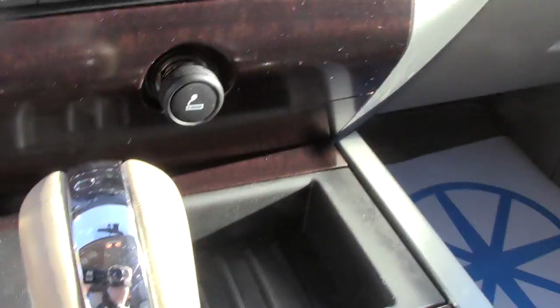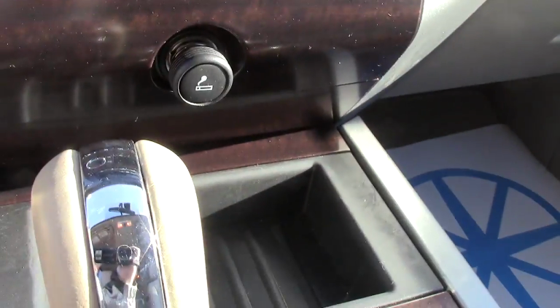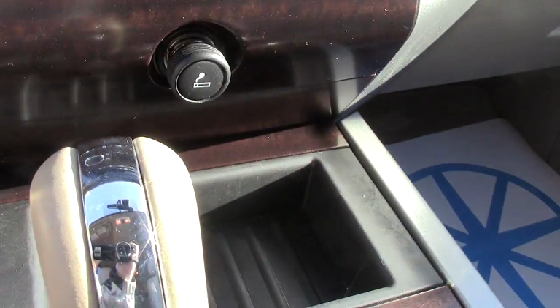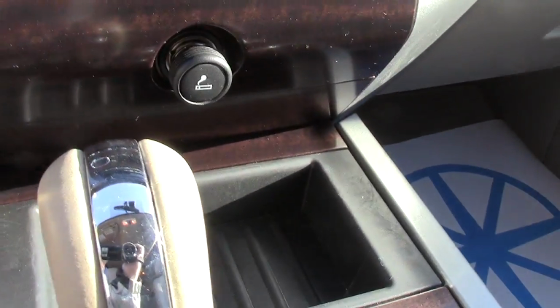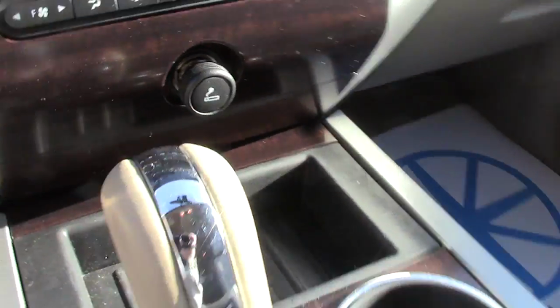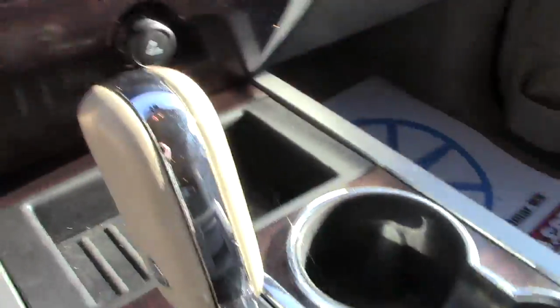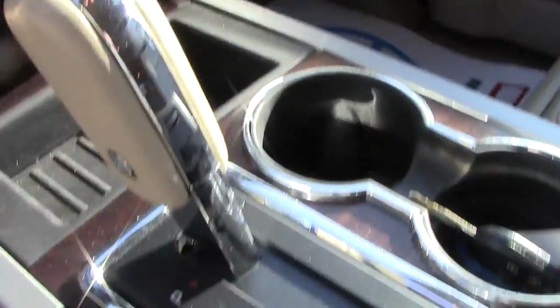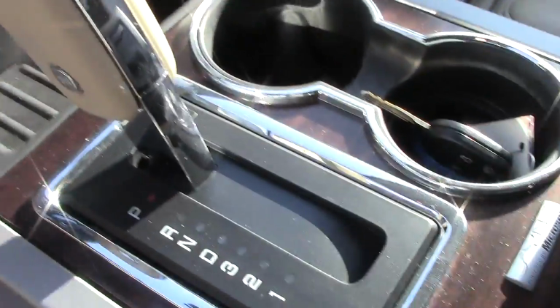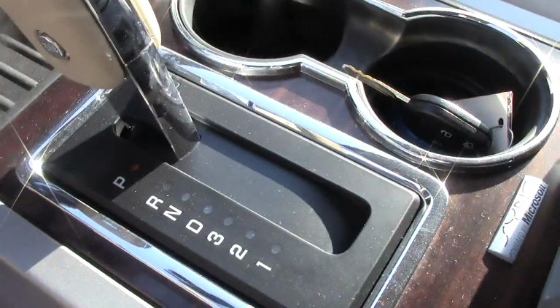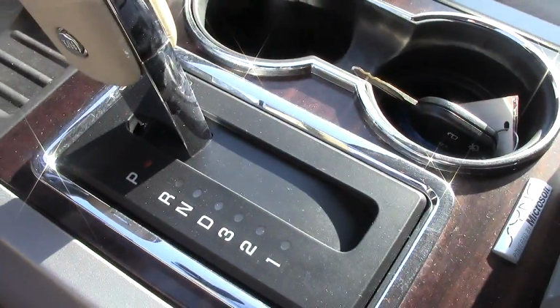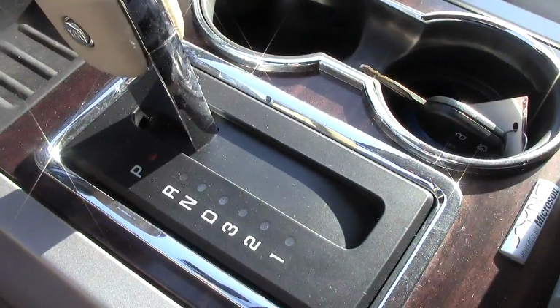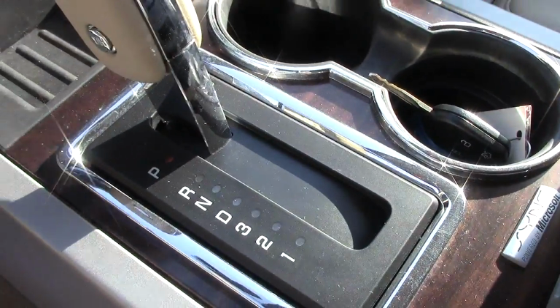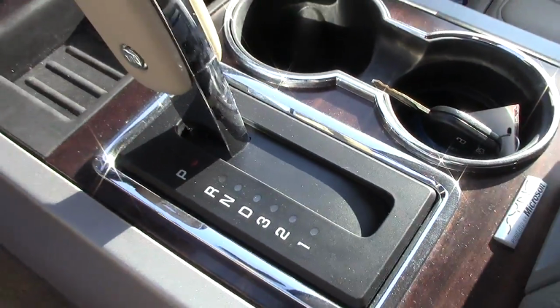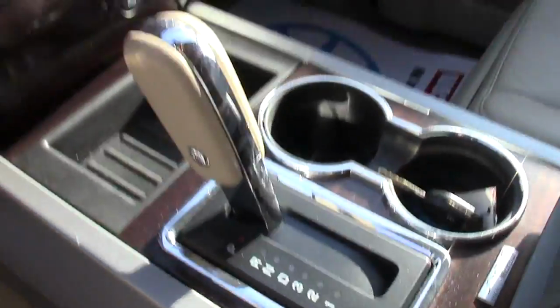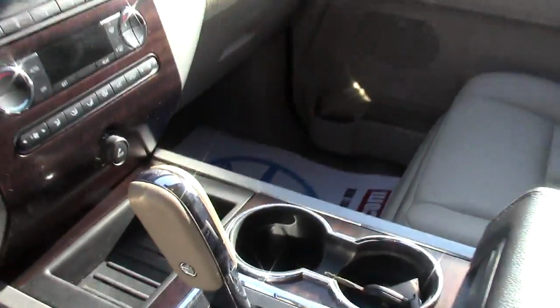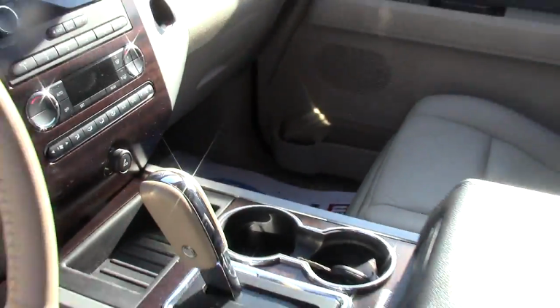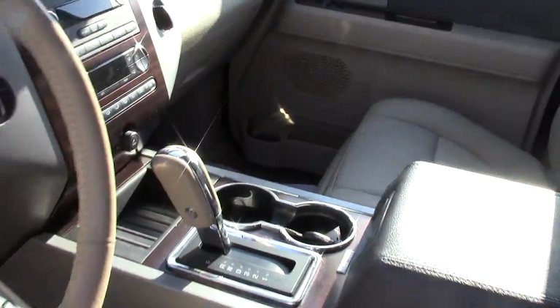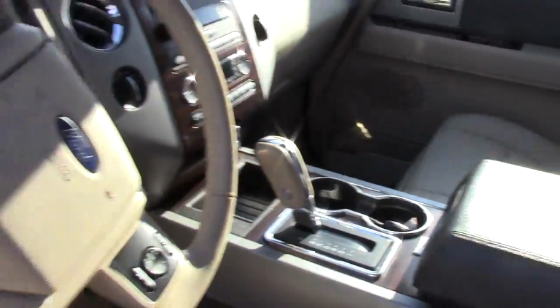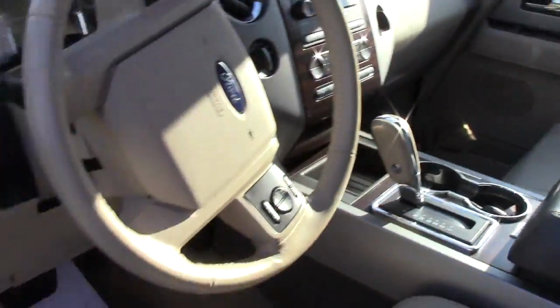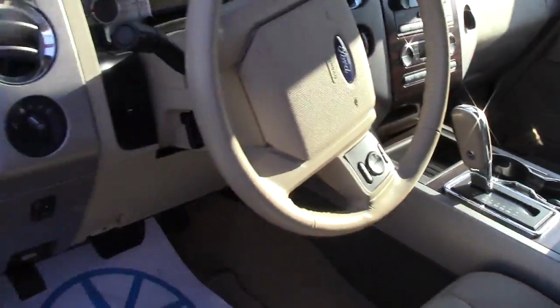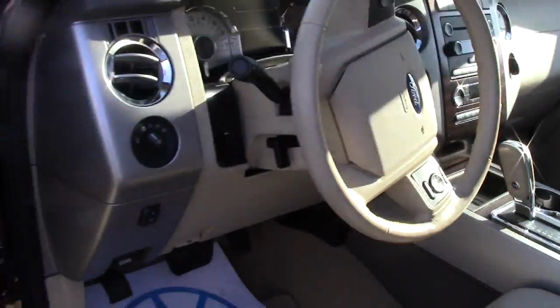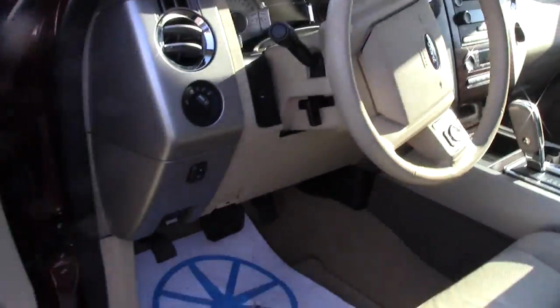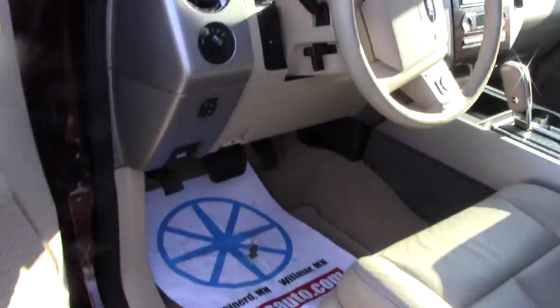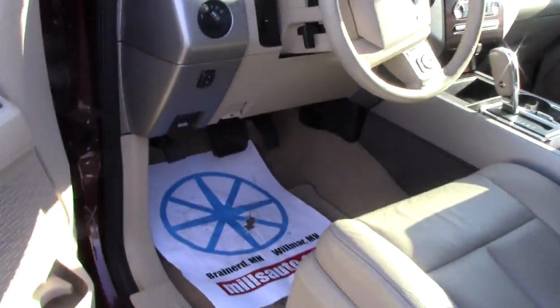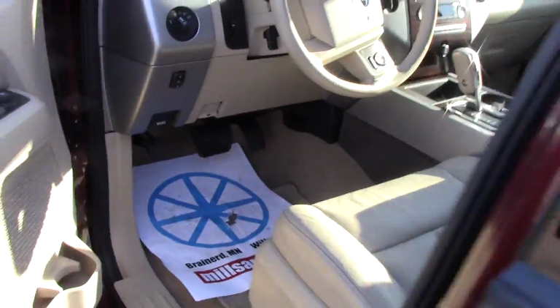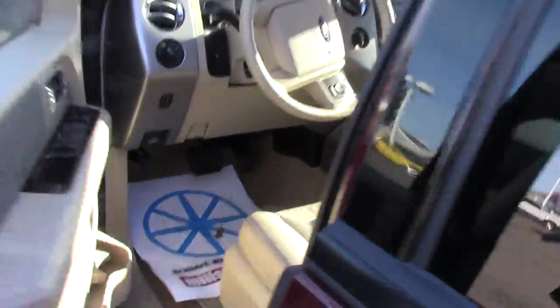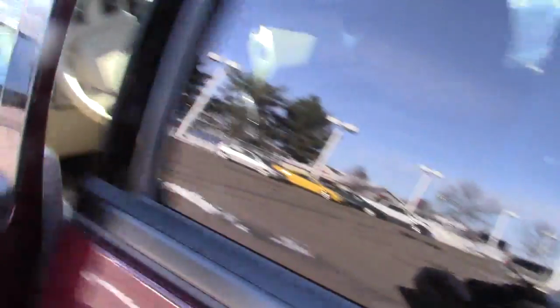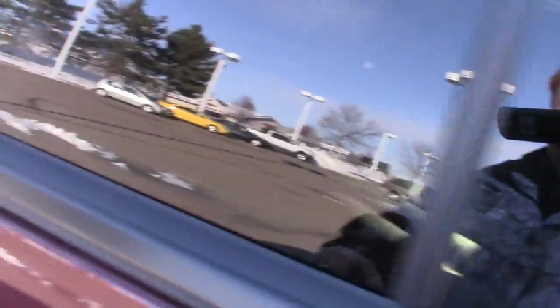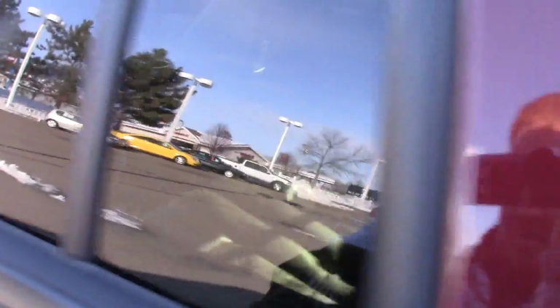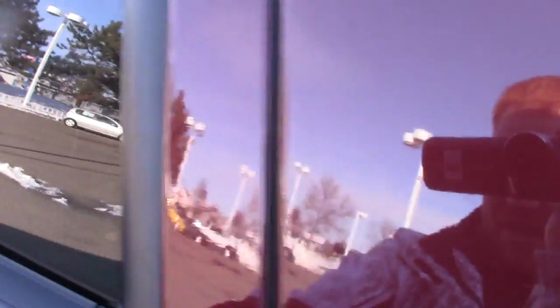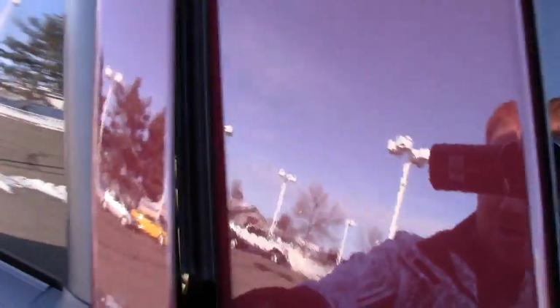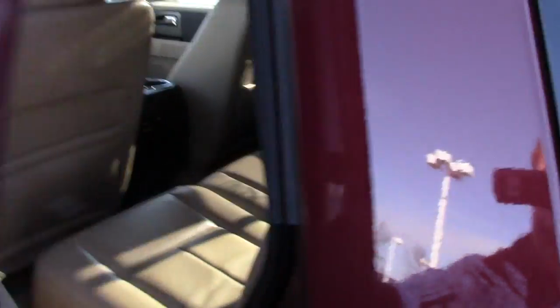Power ports down here below. Automatic transmission, which is very nice — makes sure everybody can drive it.